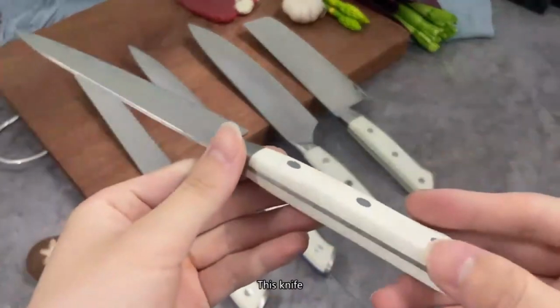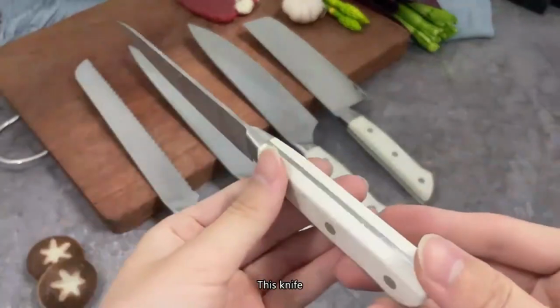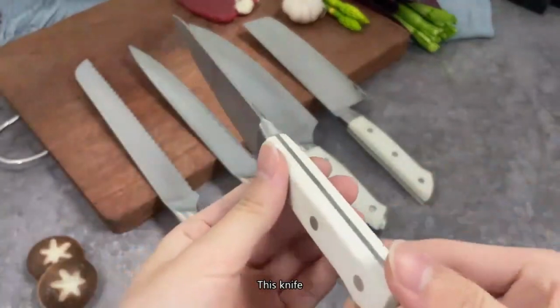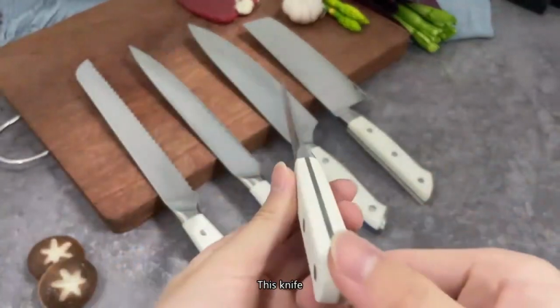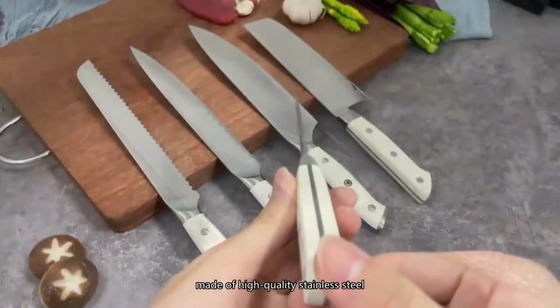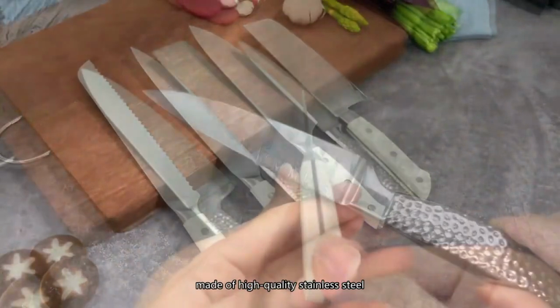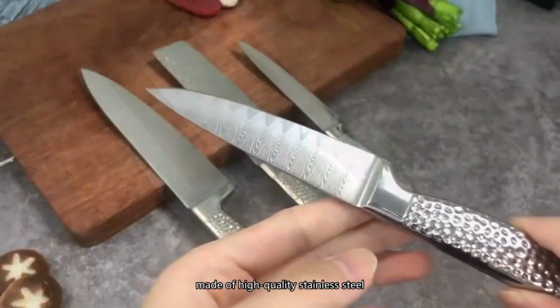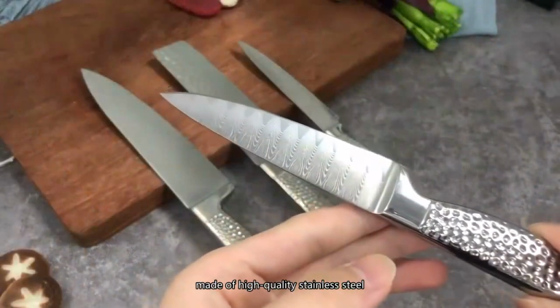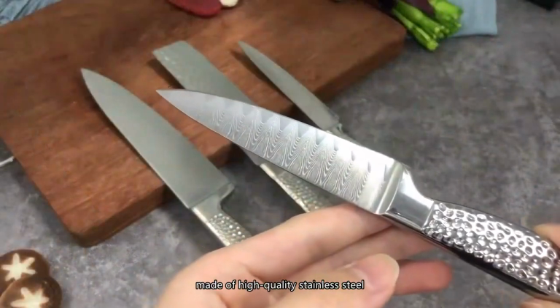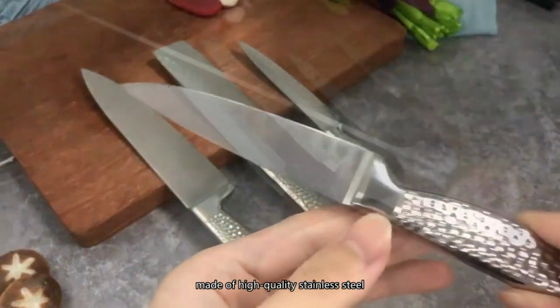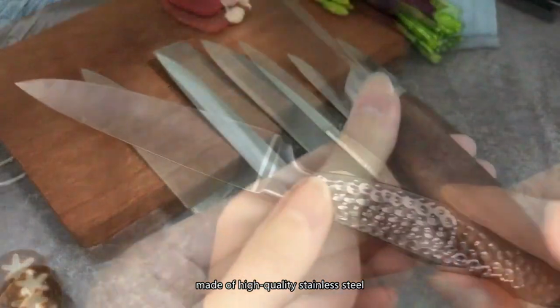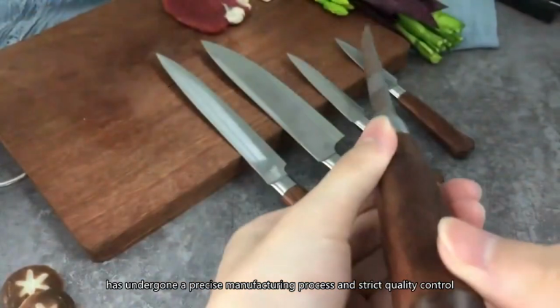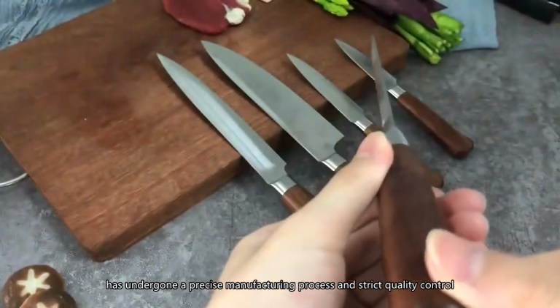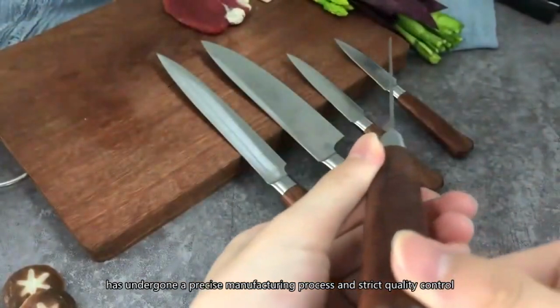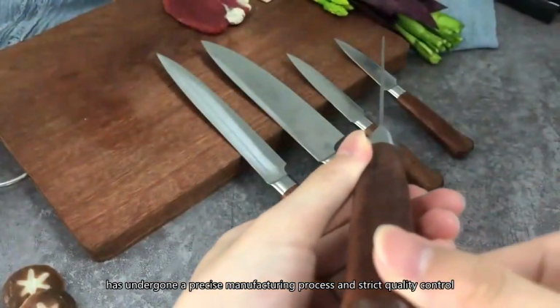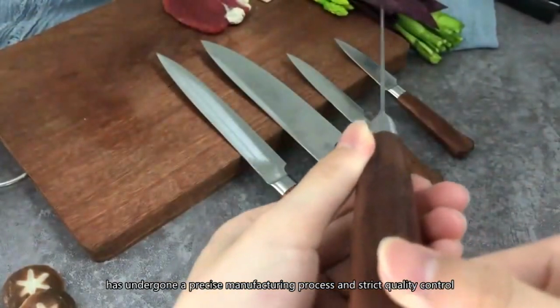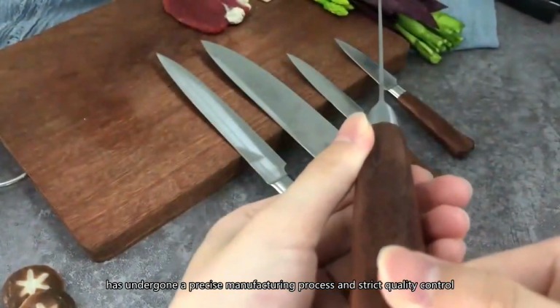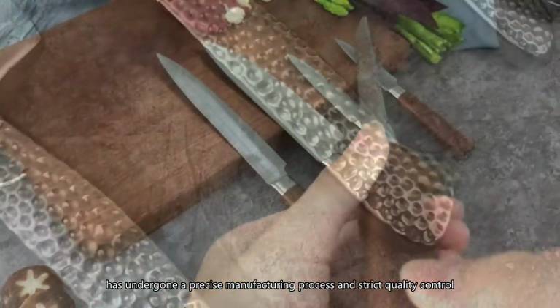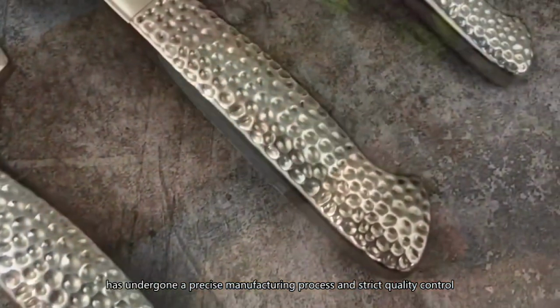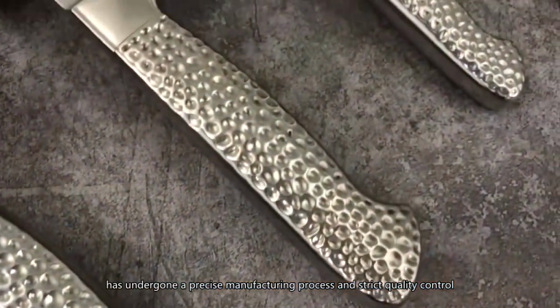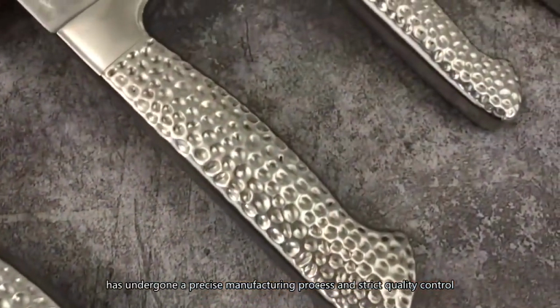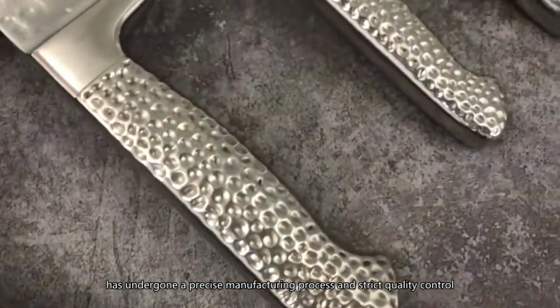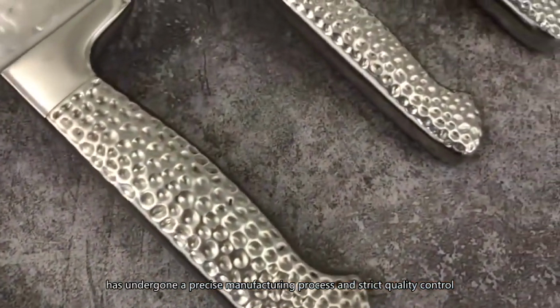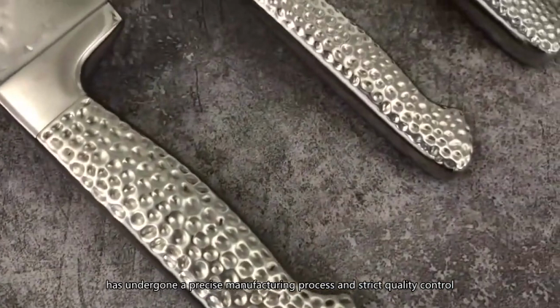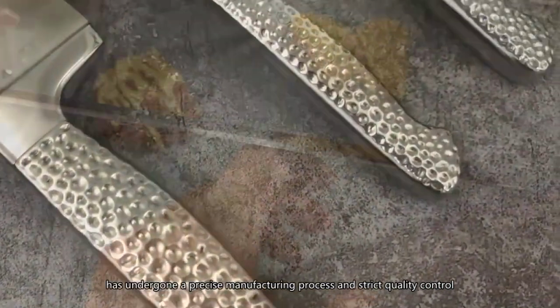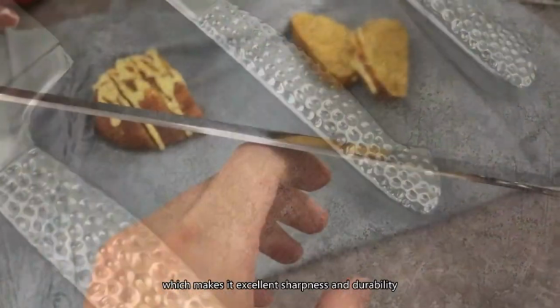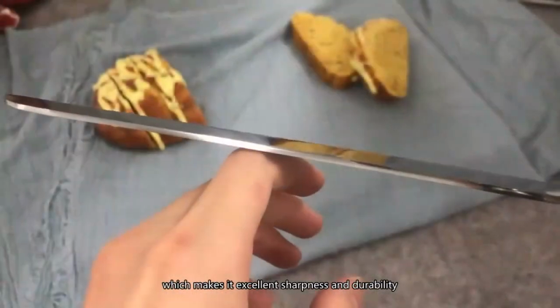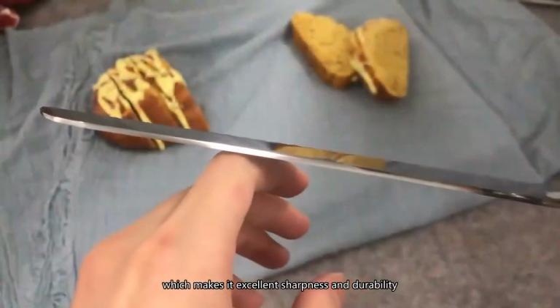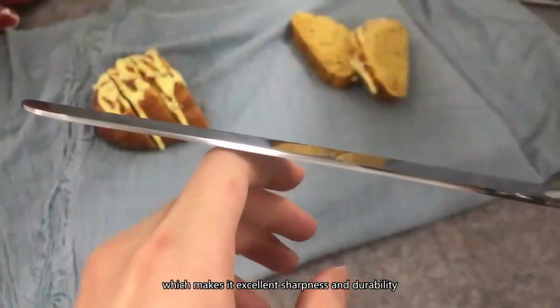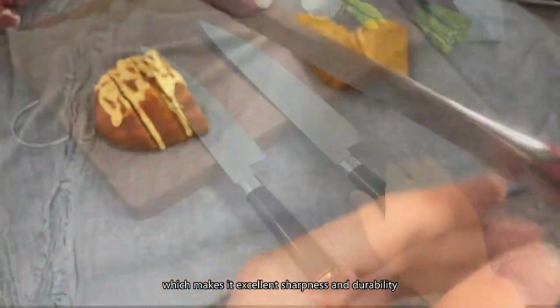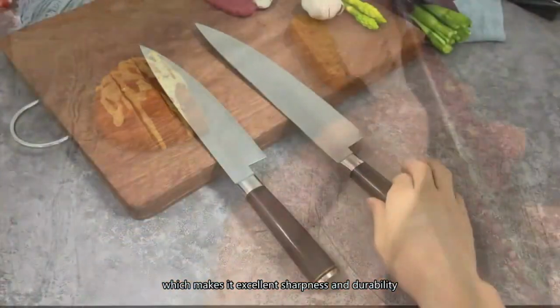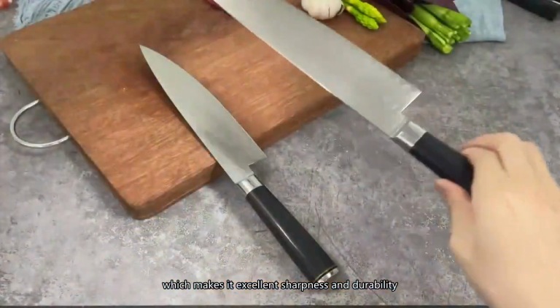This knife, made of high-quality stainless steel, has undergone a precise manufacturing process and strict quality control, which gives it excellent sharpness and durability.